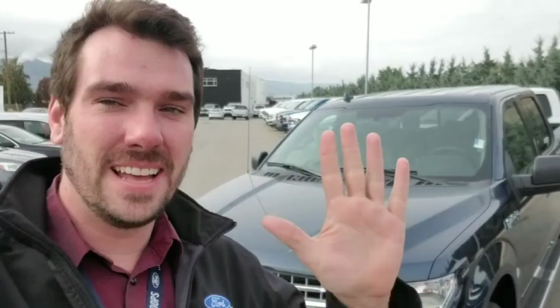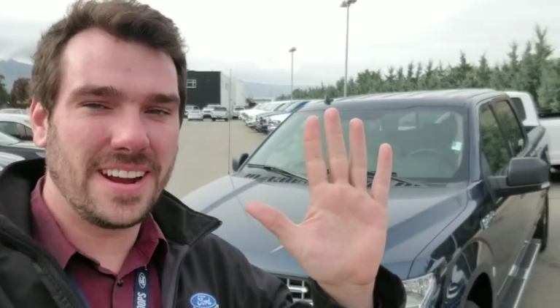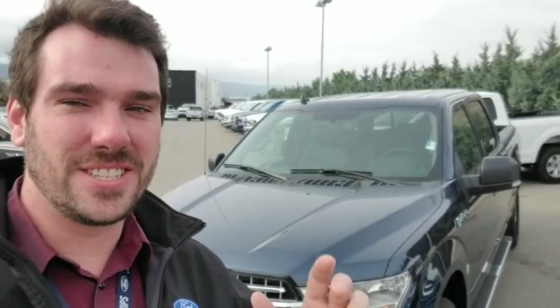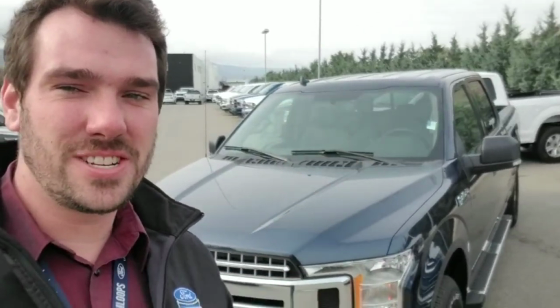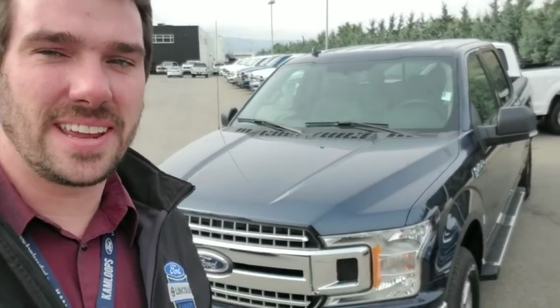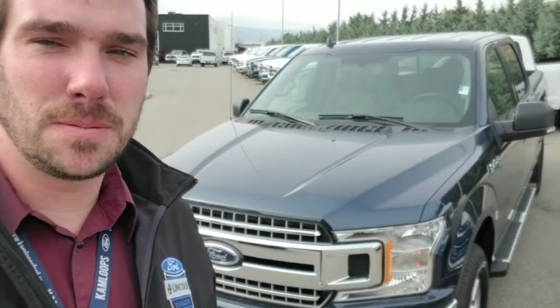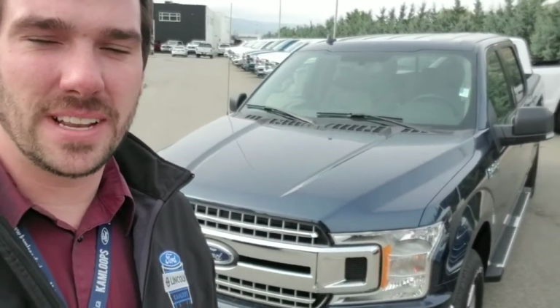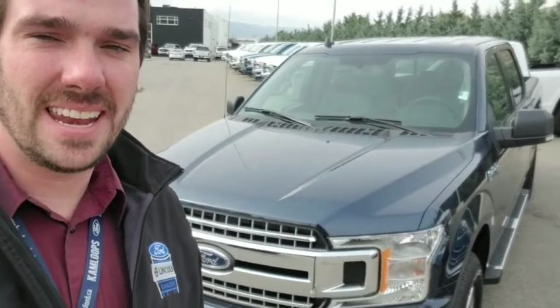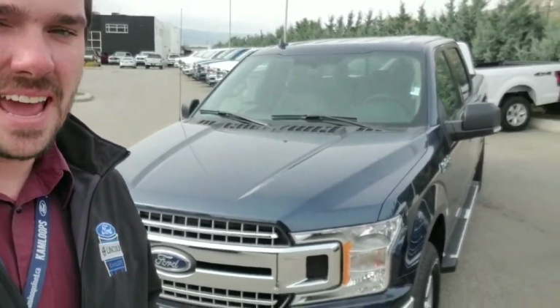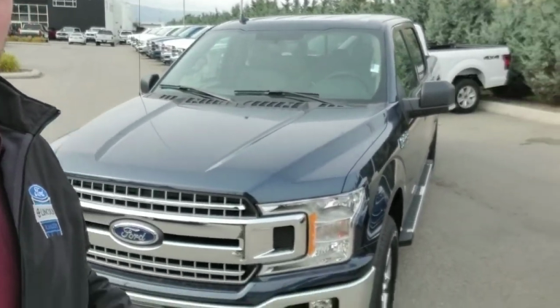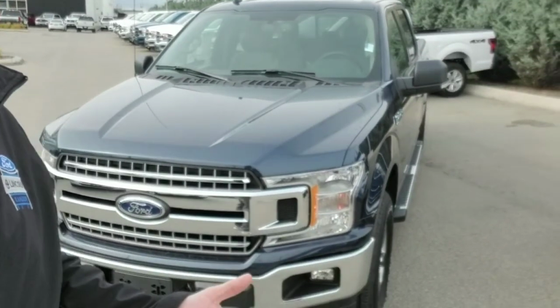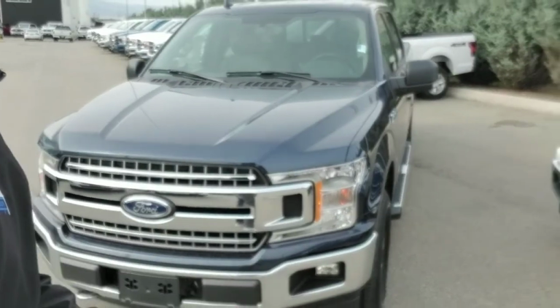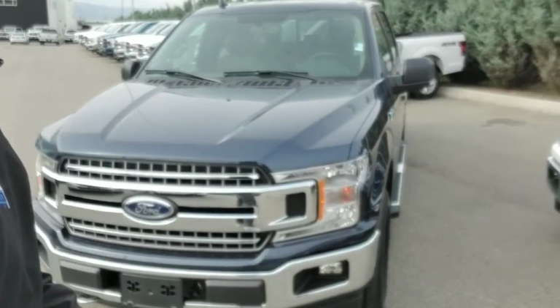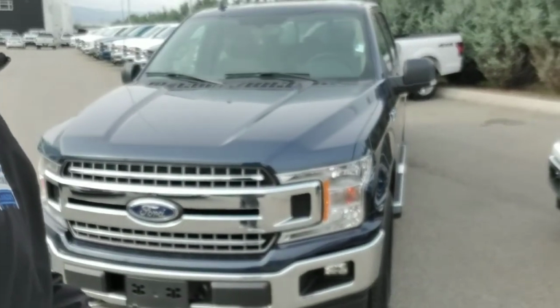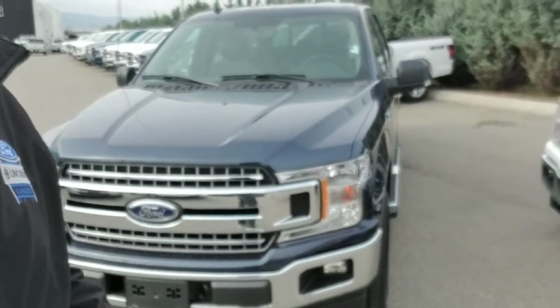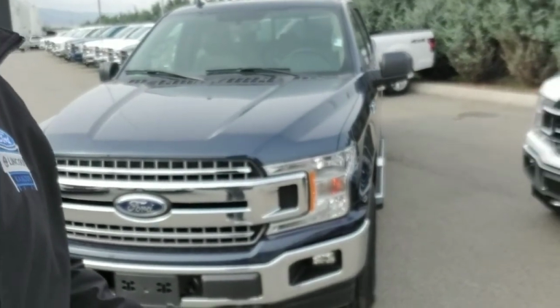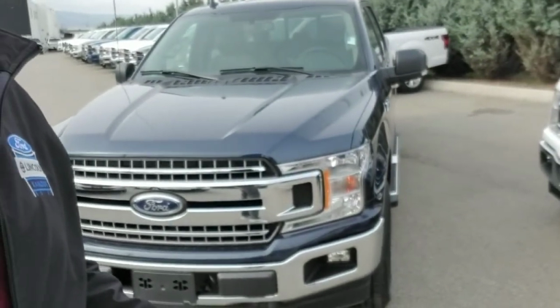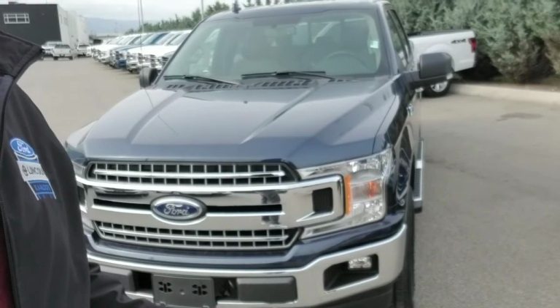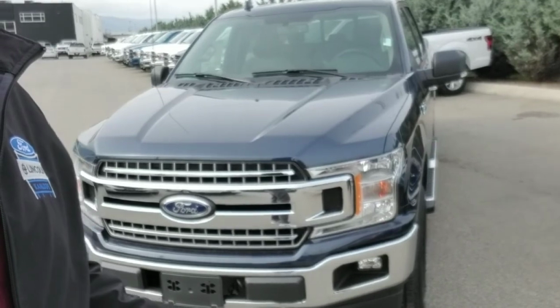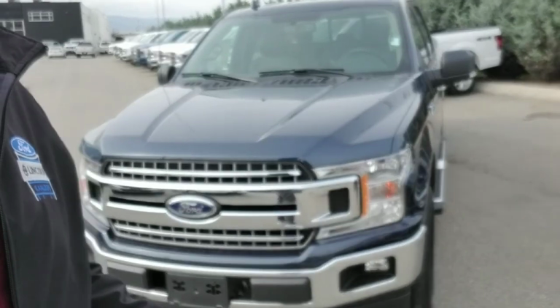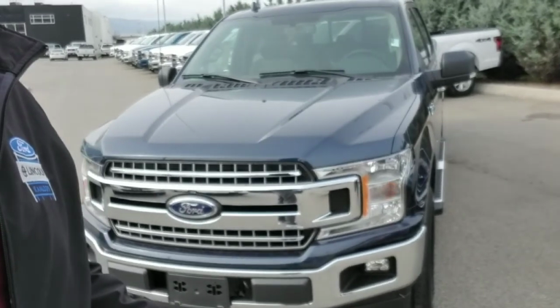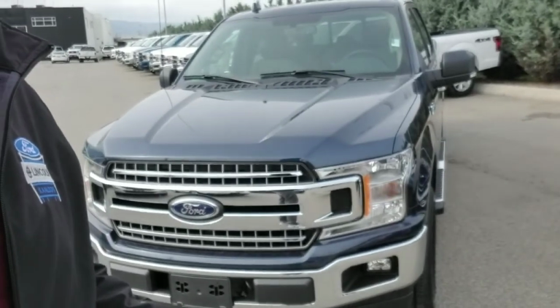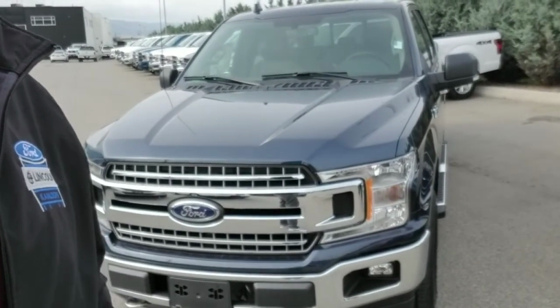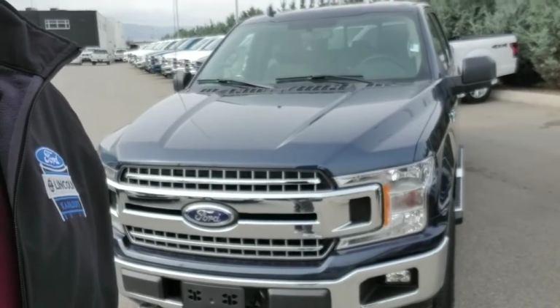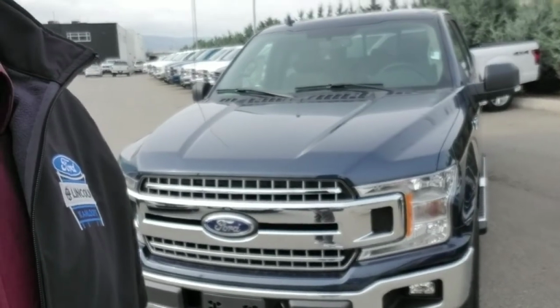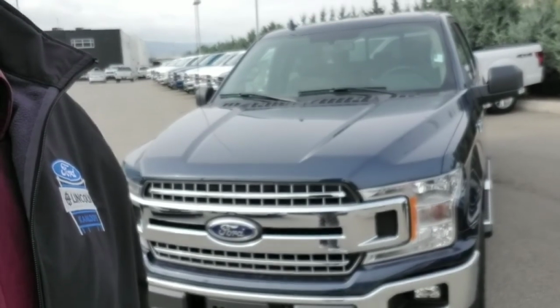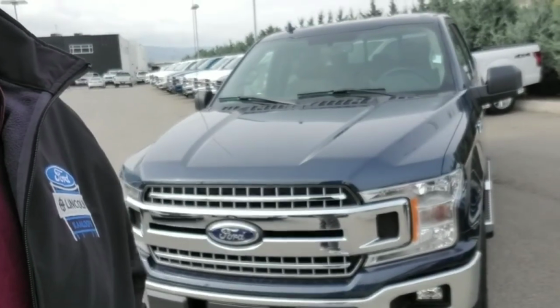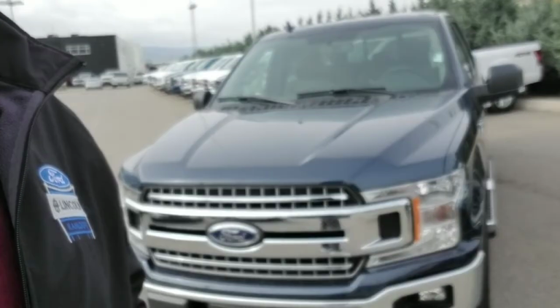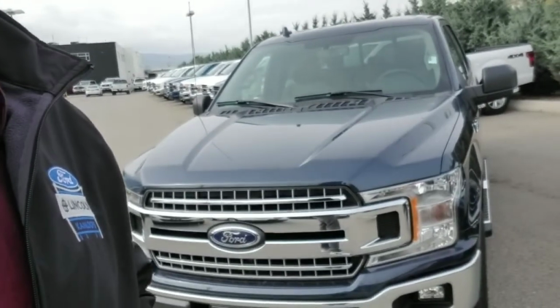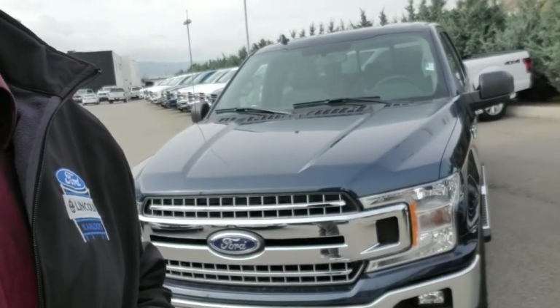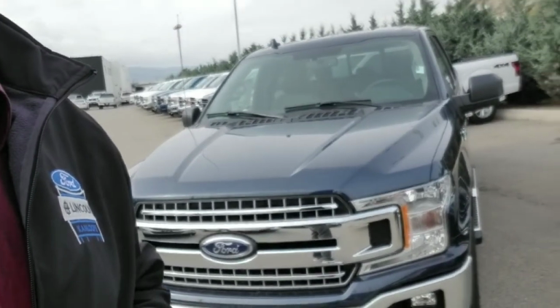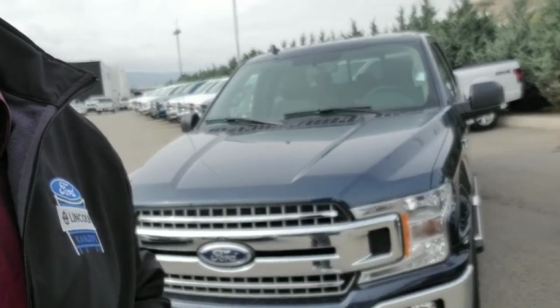Hello there, this is Josh here at Kamloops Ford Lincoln, and behind me is the 2018 Ford F-150 SuperCrew. So without further ado, let's take a closer look at this one.